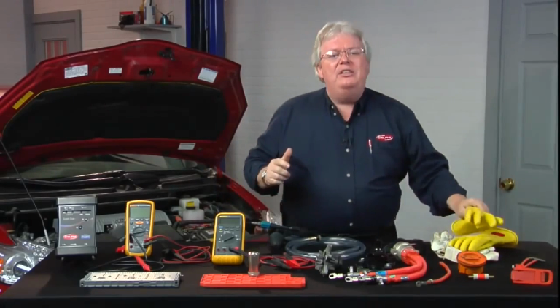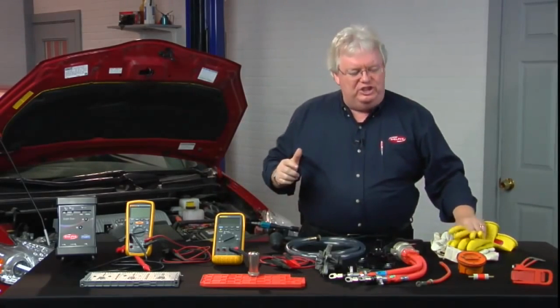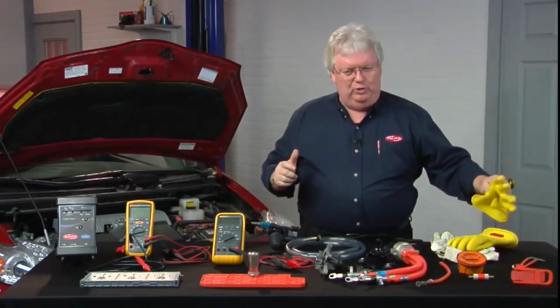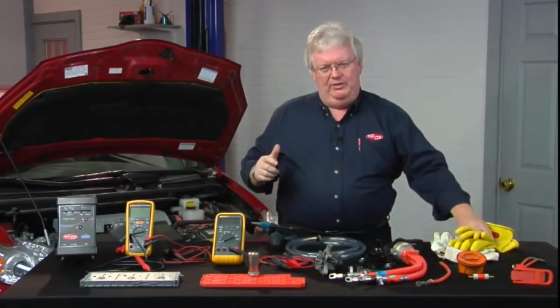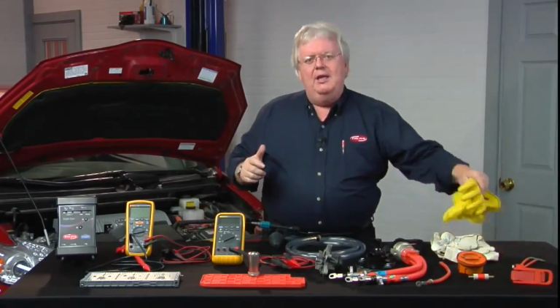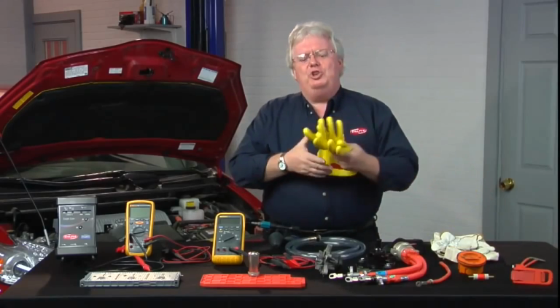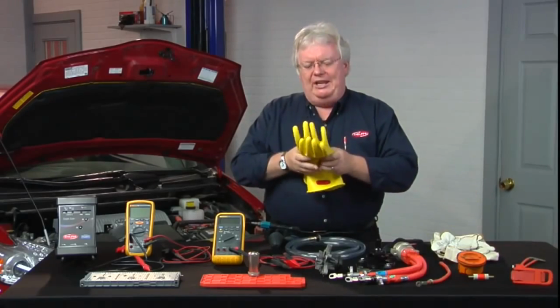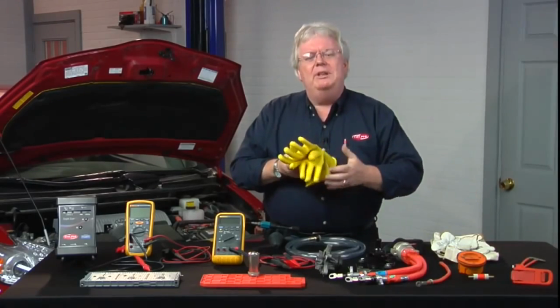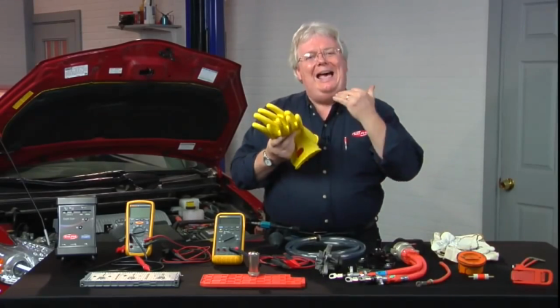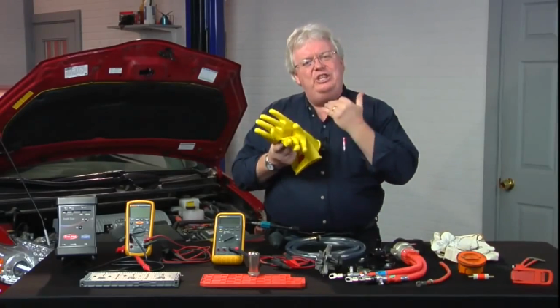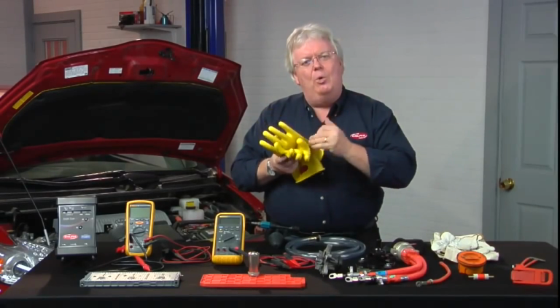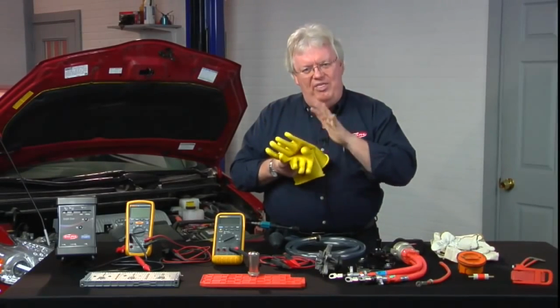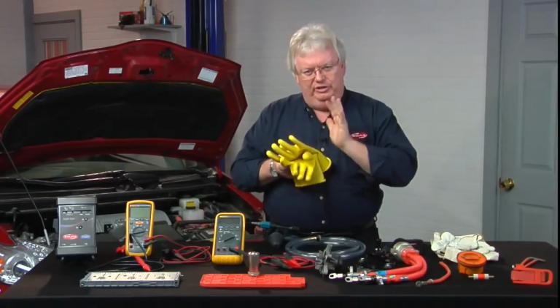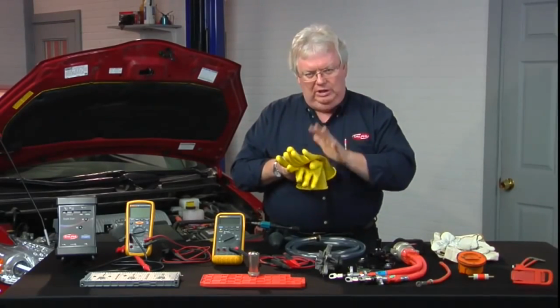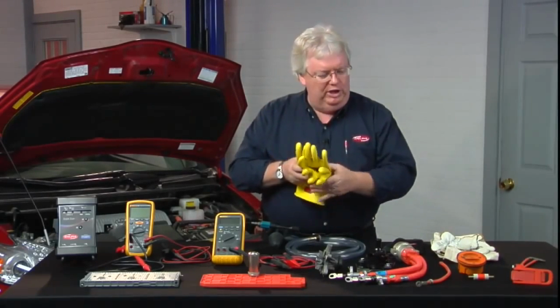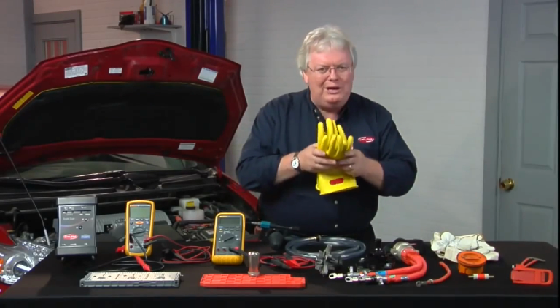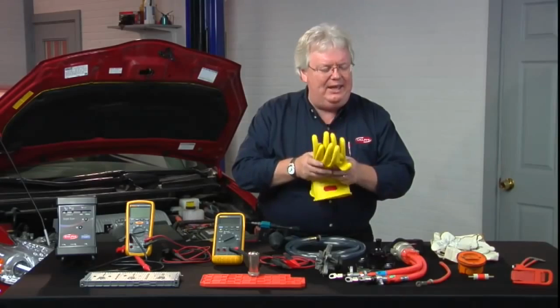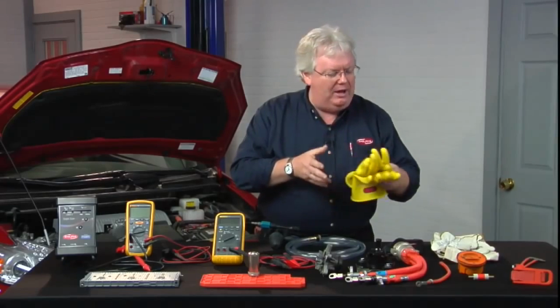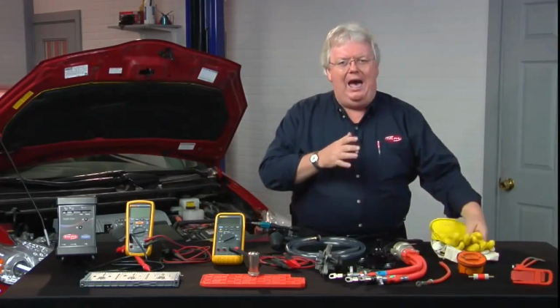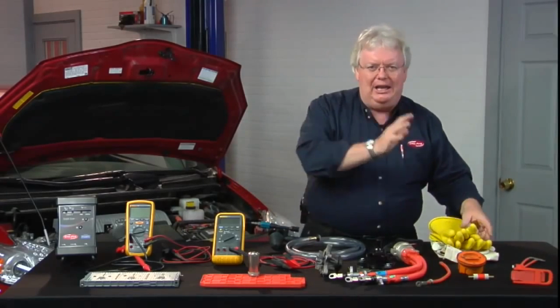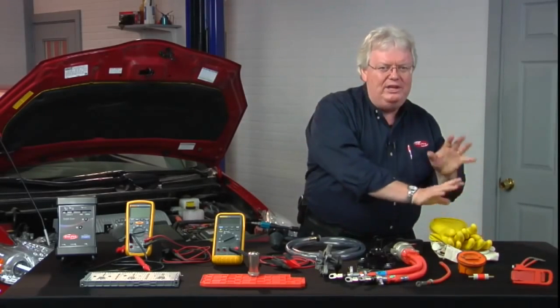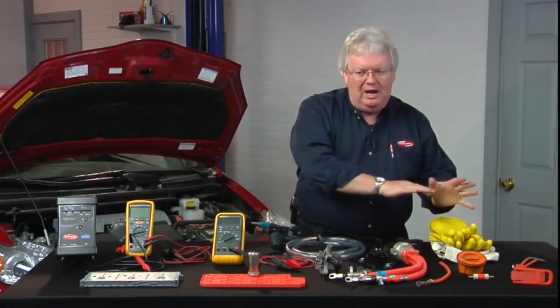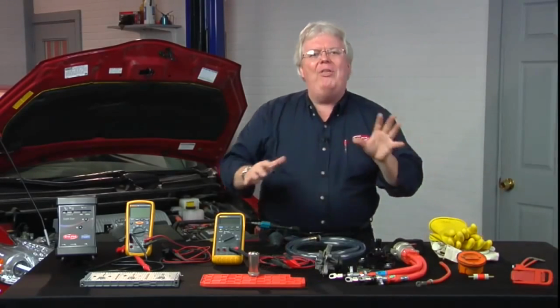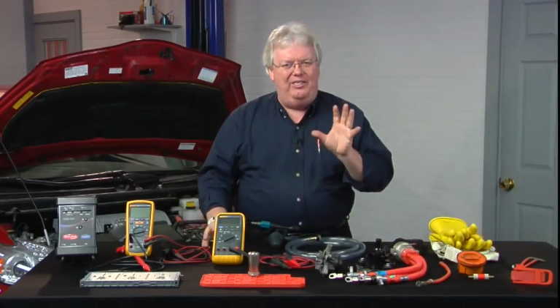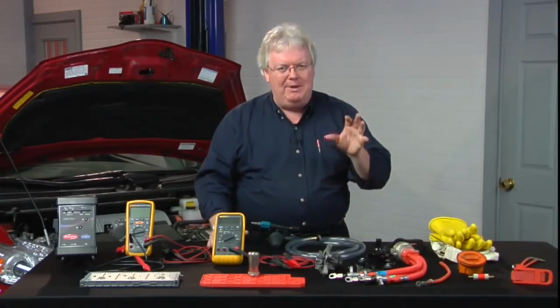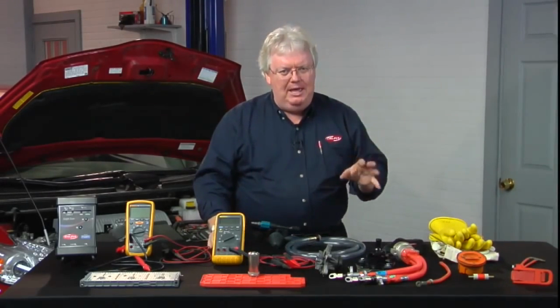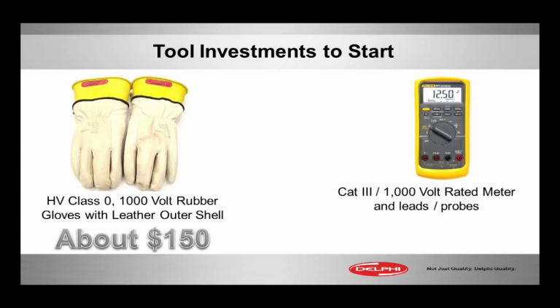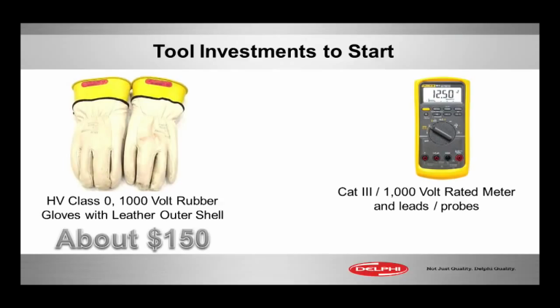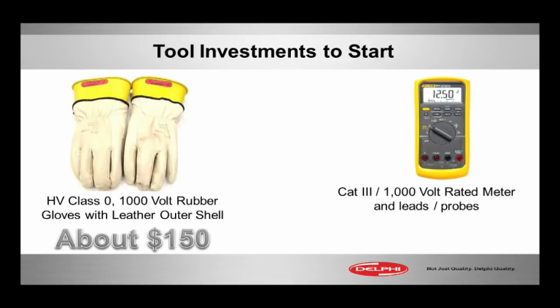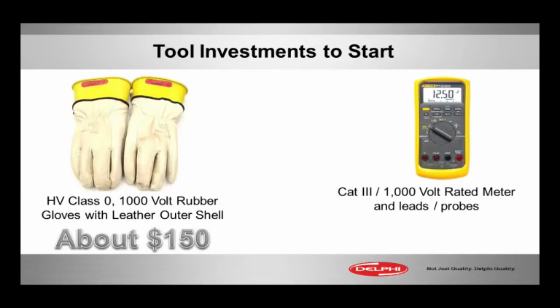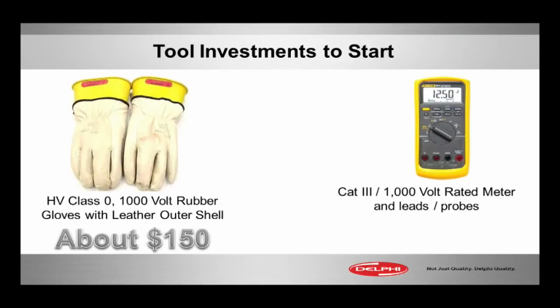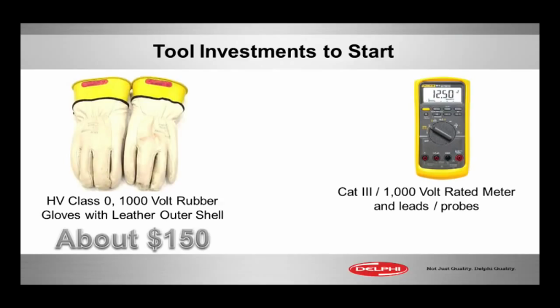This is an essential thing though — the personal protection equipment: Class Zero 1,000-volt gloves. We're going to go into more detail about how to check them, when to wear them, and all that coming up. It's maybe a $150 investment at the most.